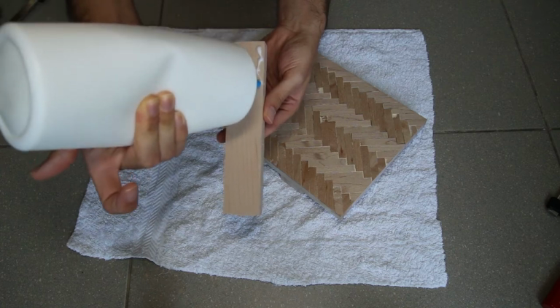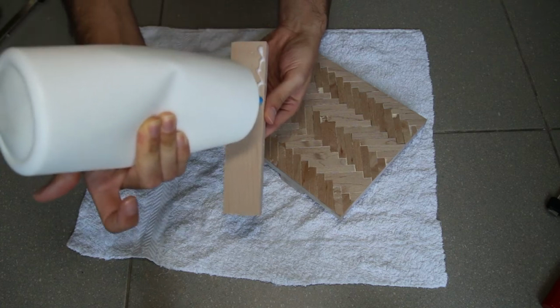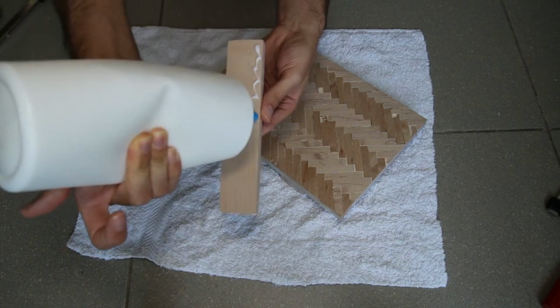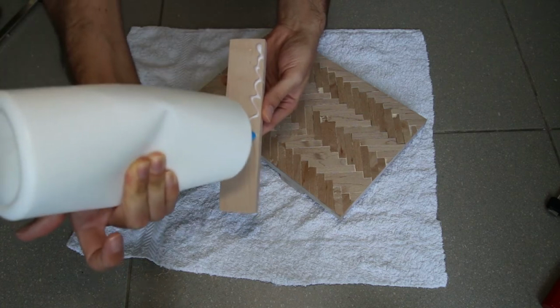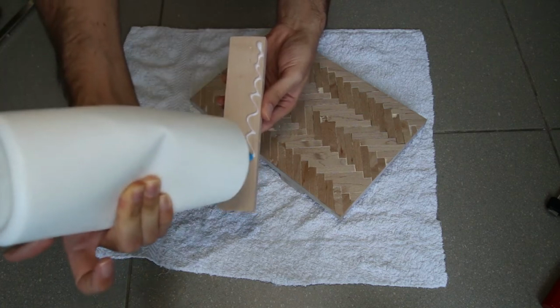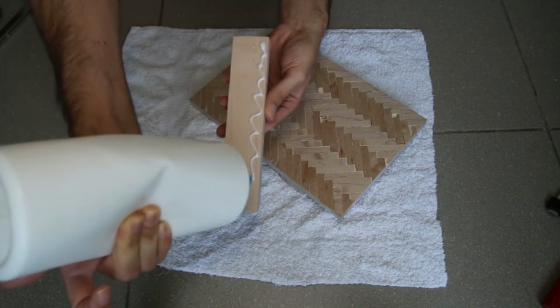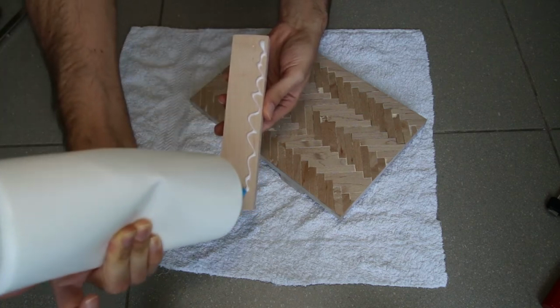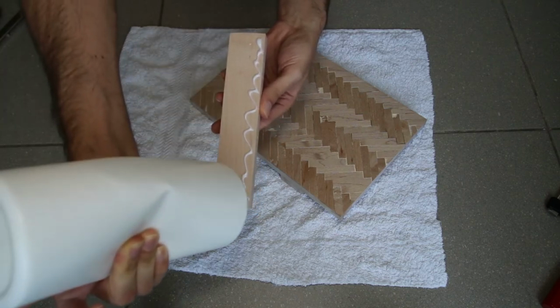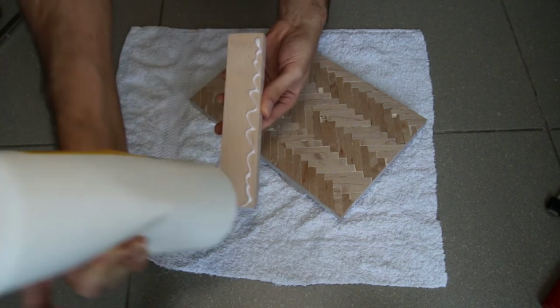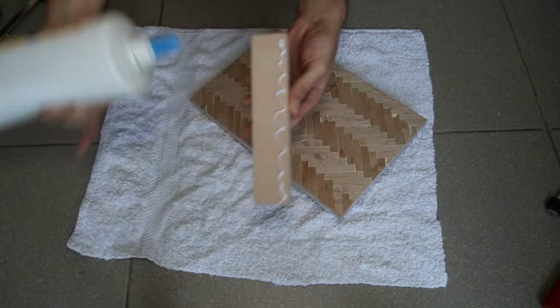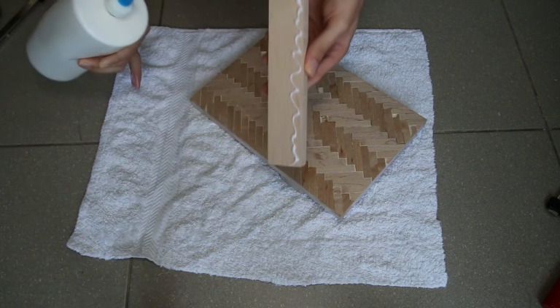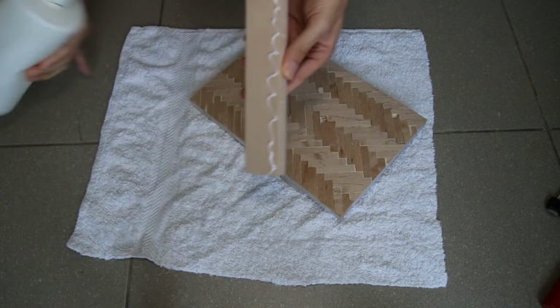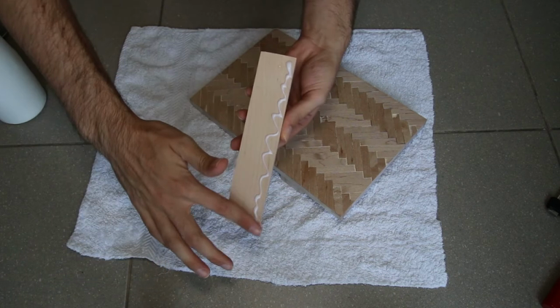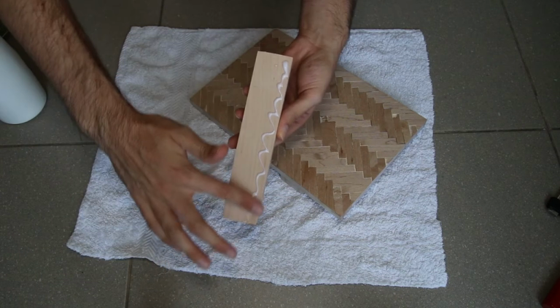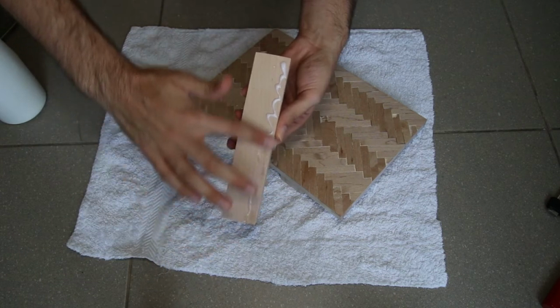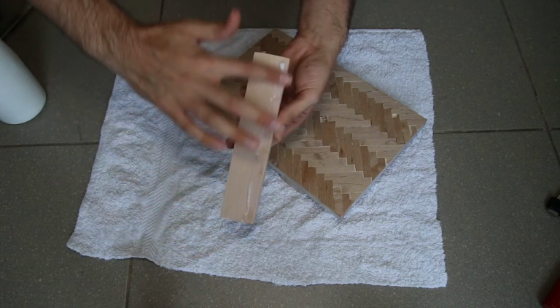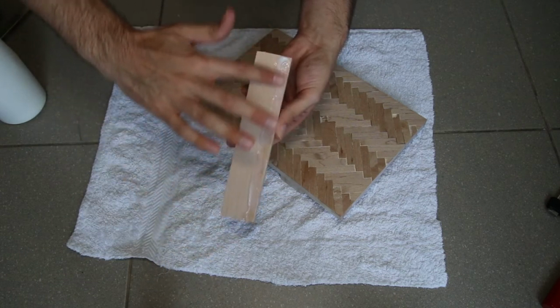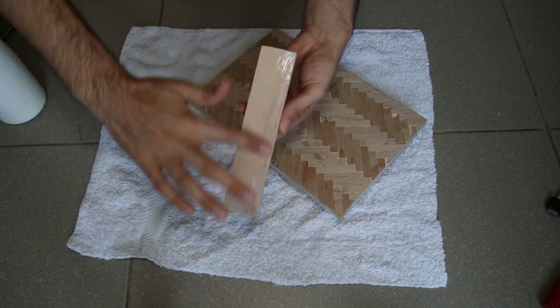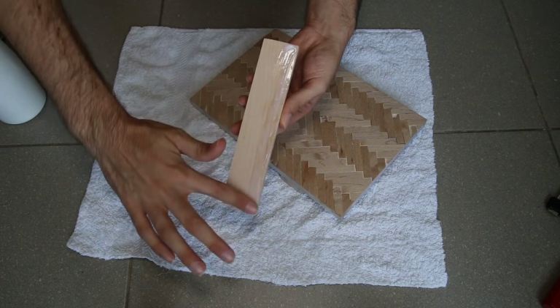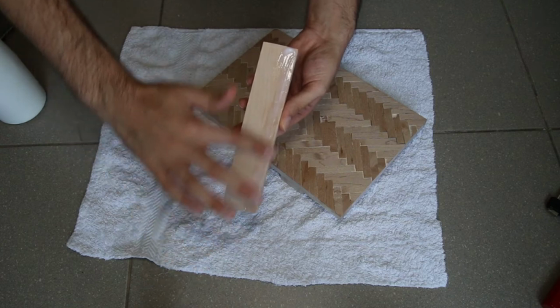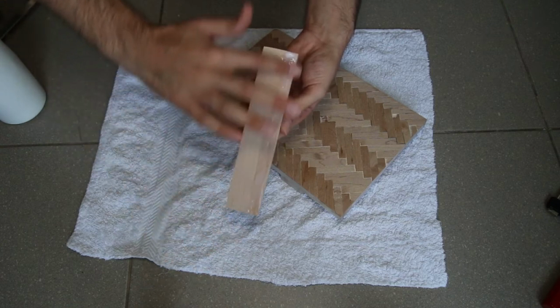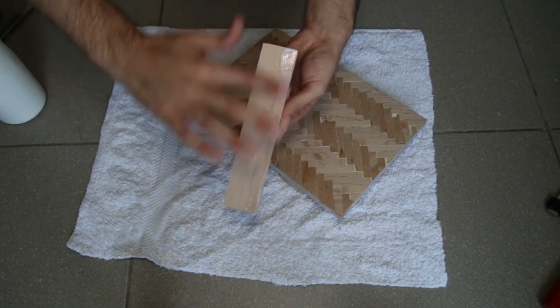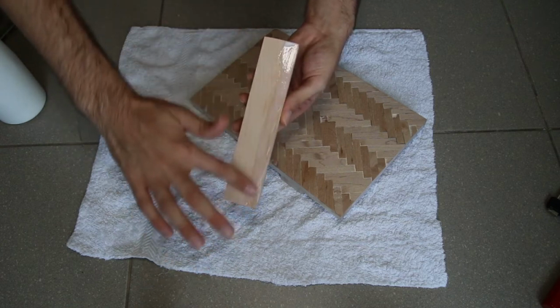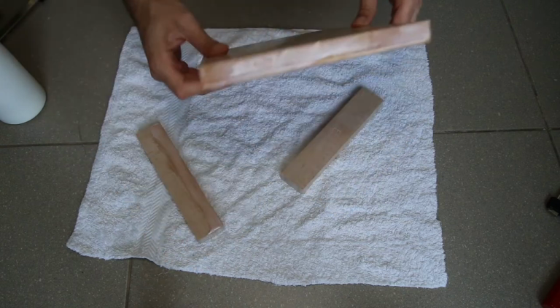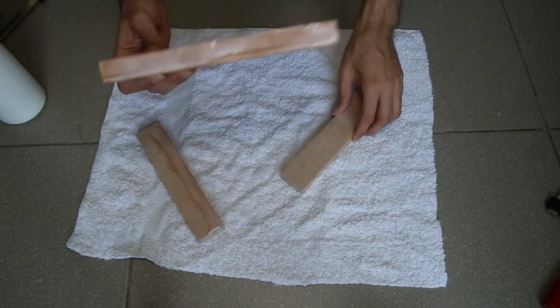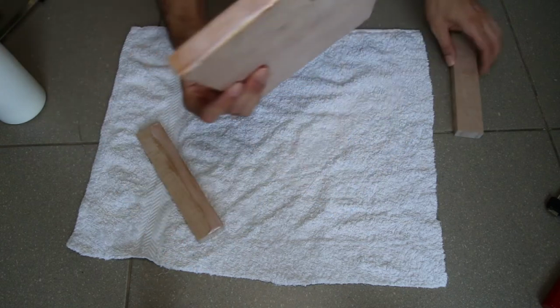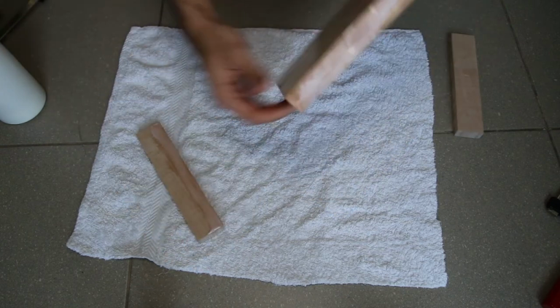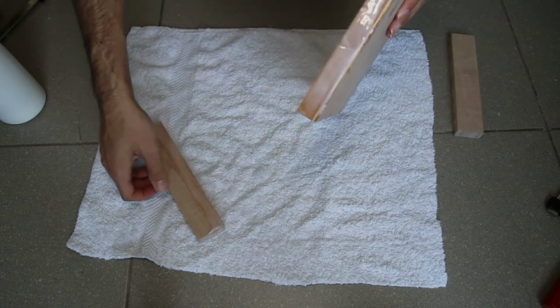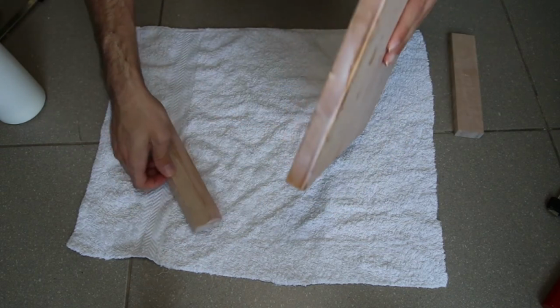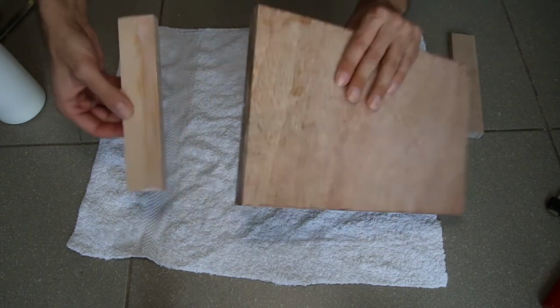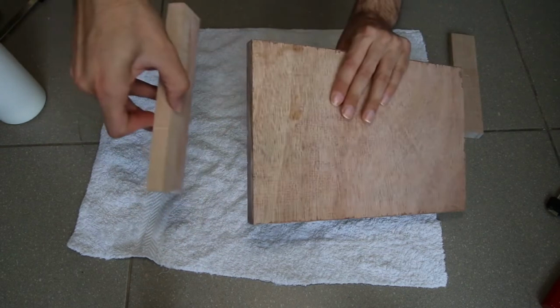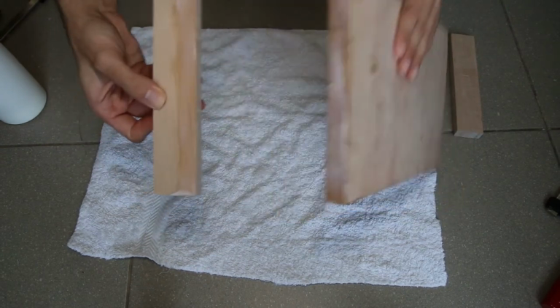To create the sofa sleeves, instead of two legs from each side I went with one leg. I applied glue on both of the pieces, waited 2 minutes, then applied the glue again and clamped them together for an hour.